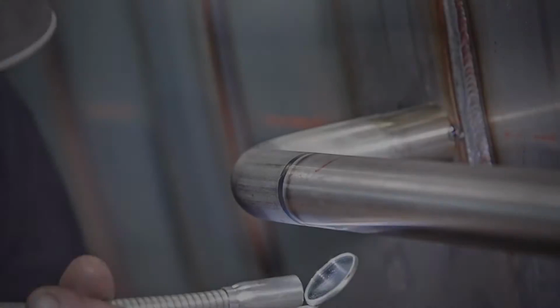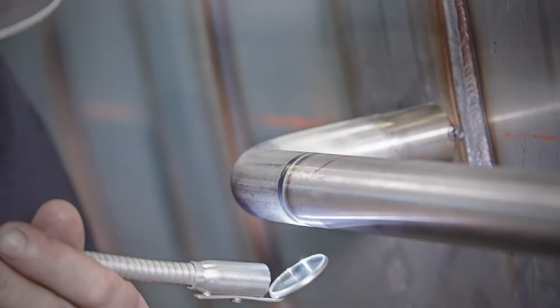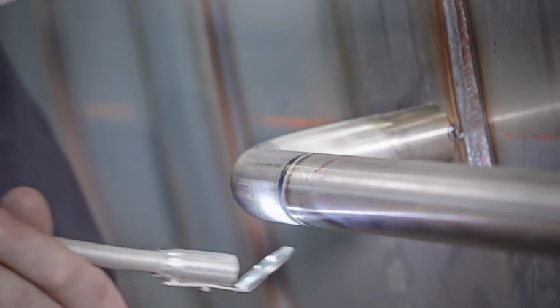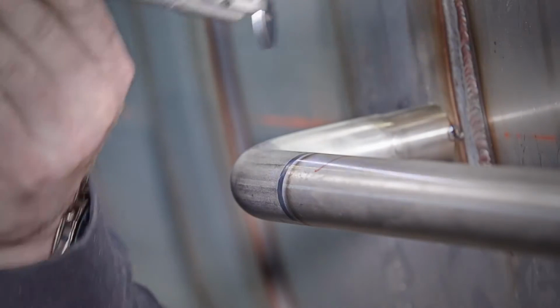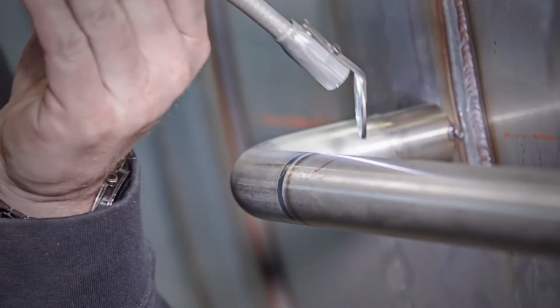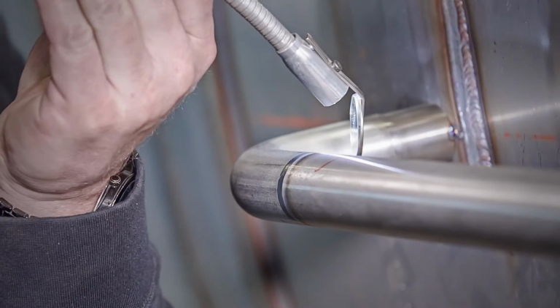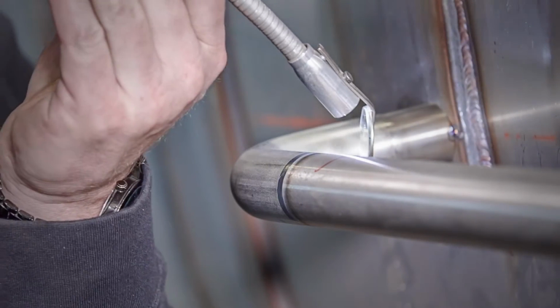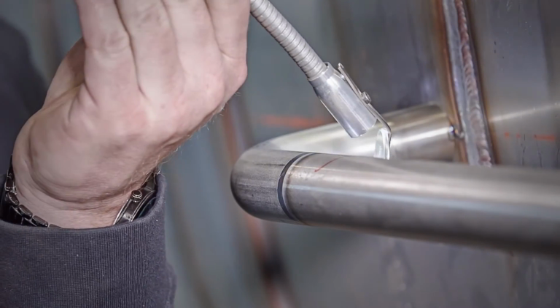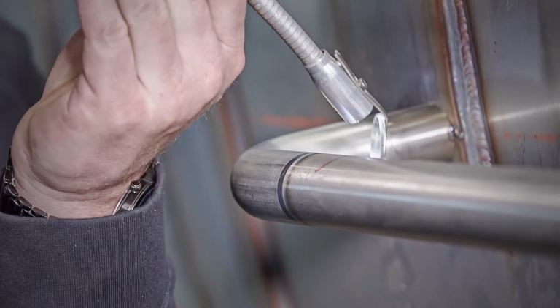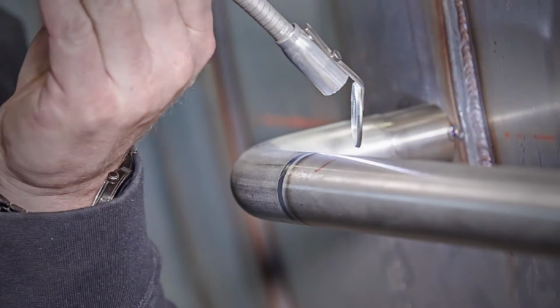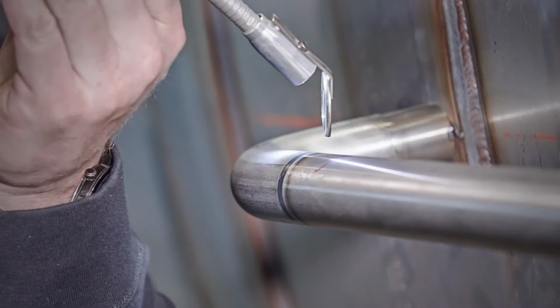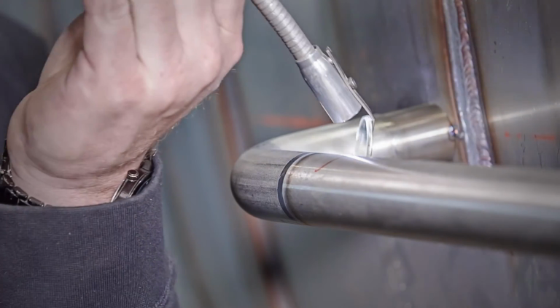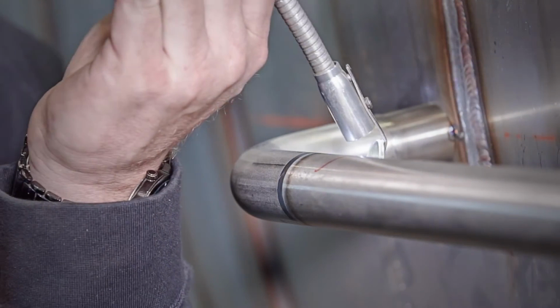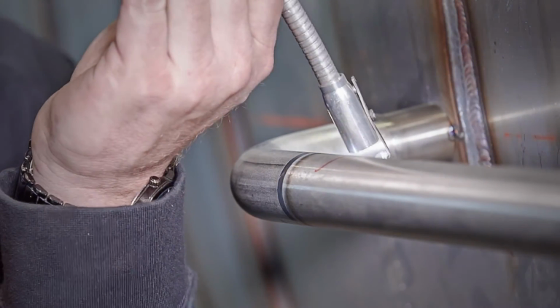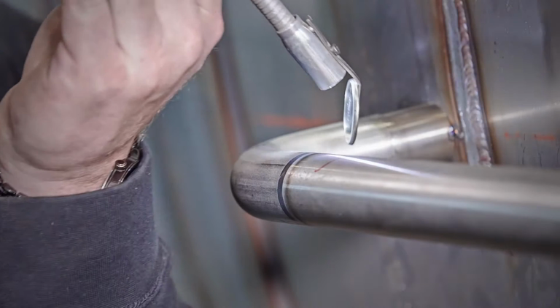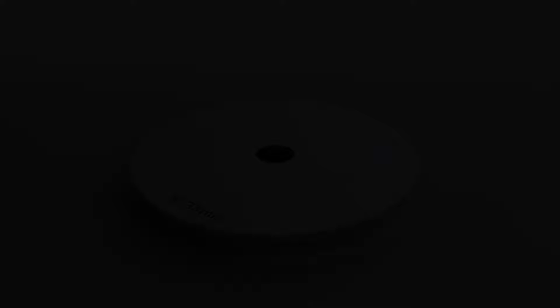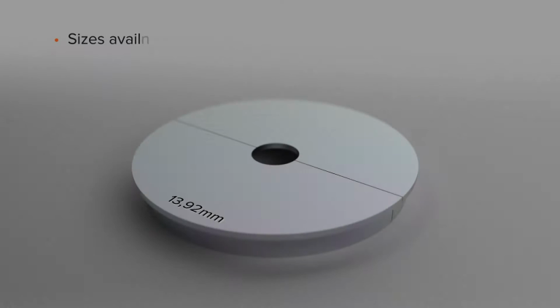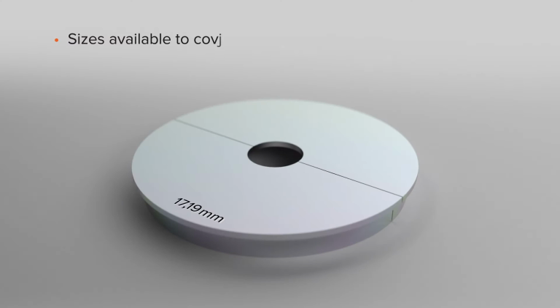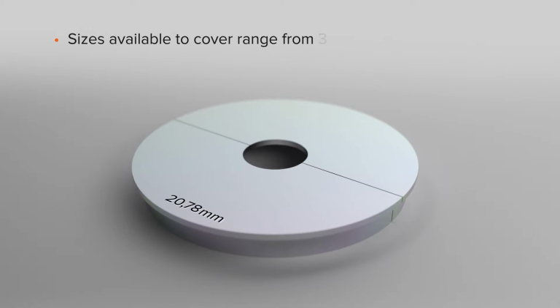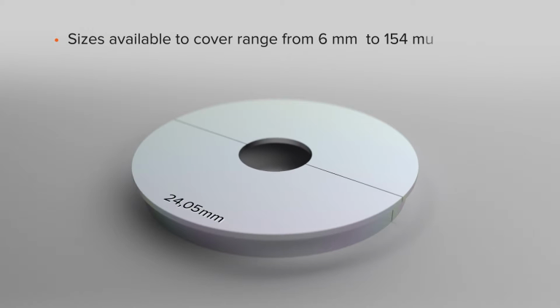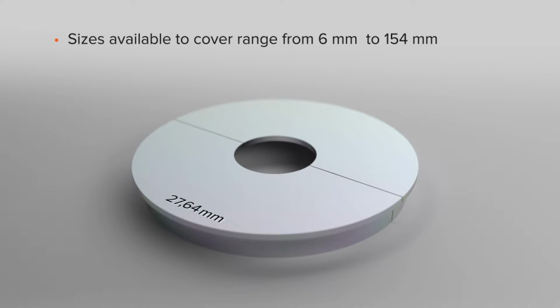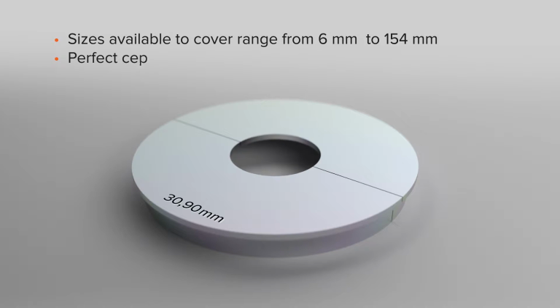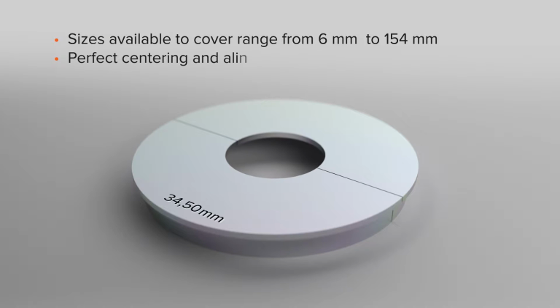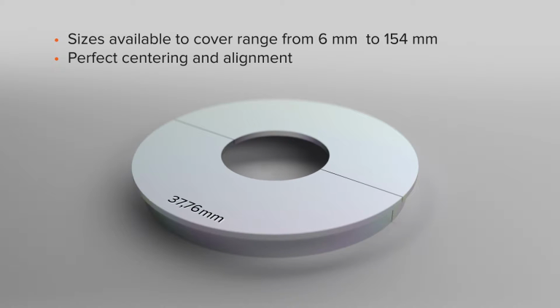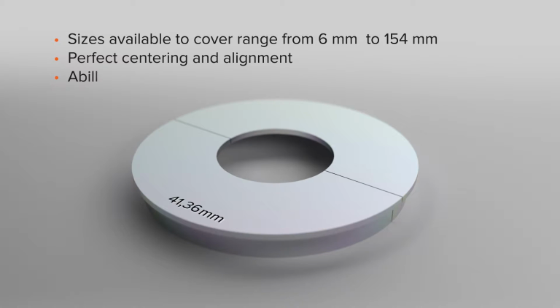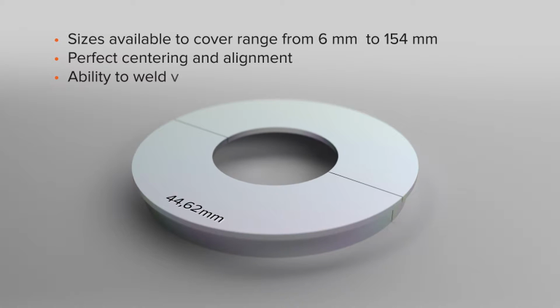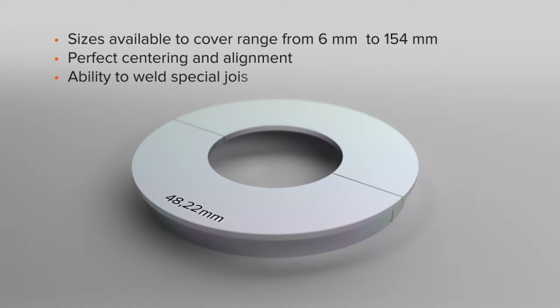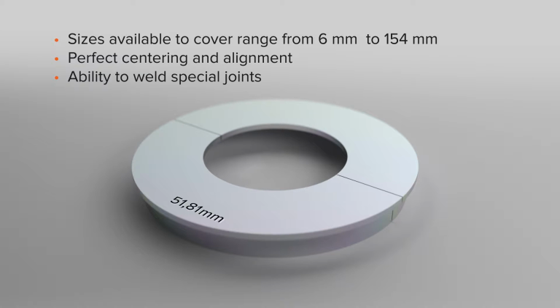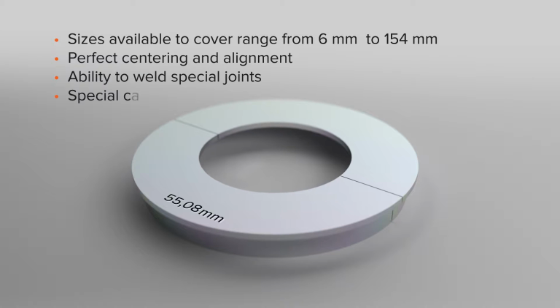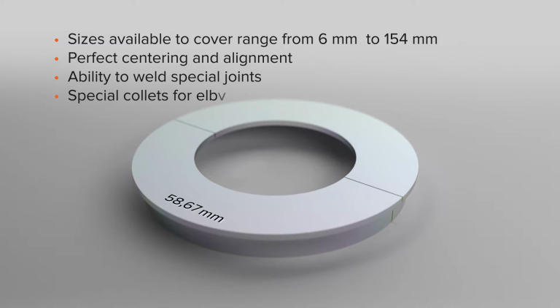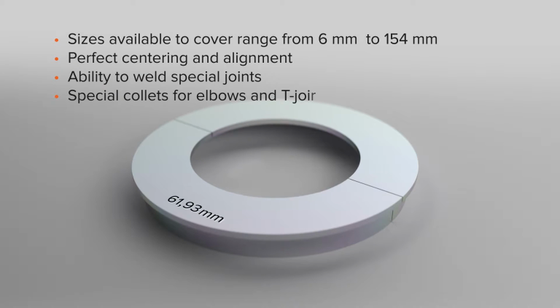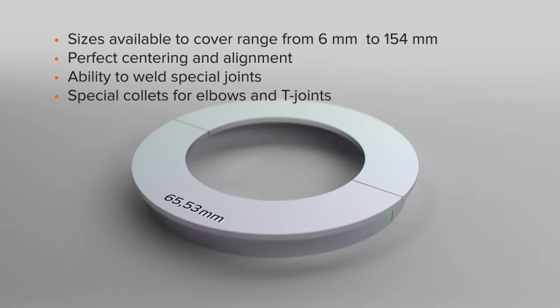Consistently high weld quality achieved with this mechanization system lowers rework costs significantly. Various exchangeable collets enable diverse welding tasks for various kinds of joints with lower investment costs.